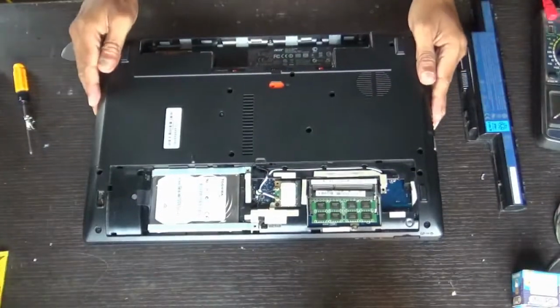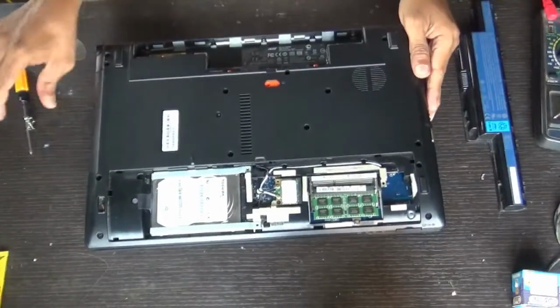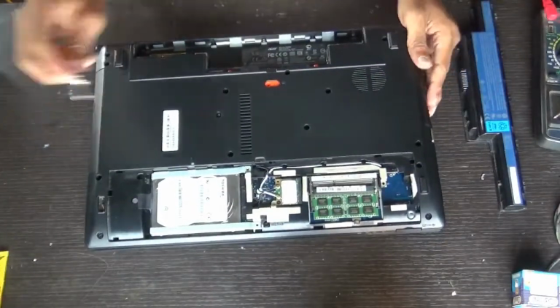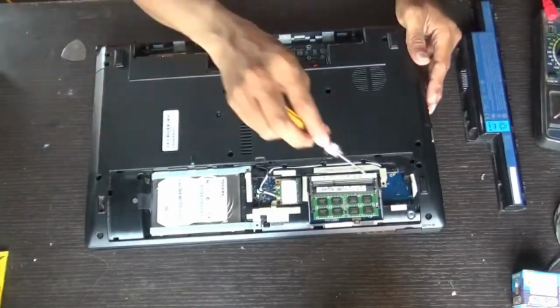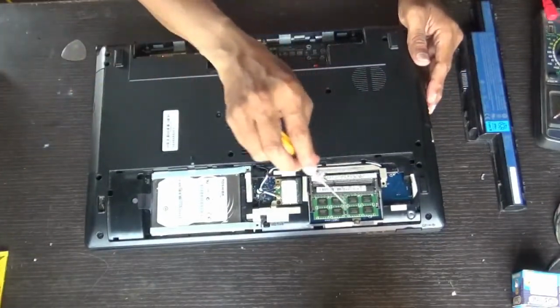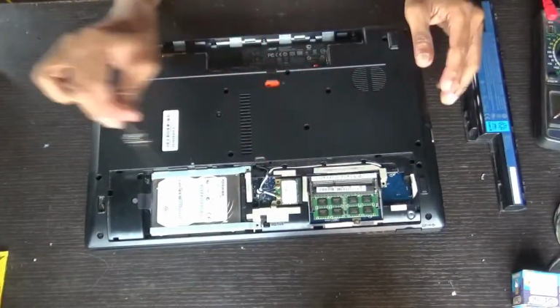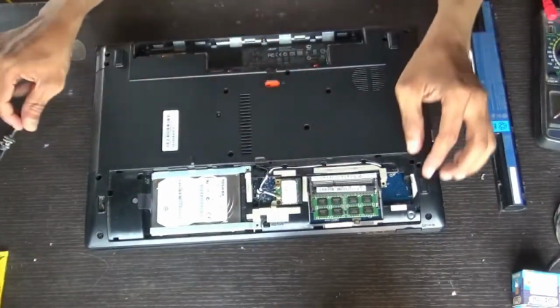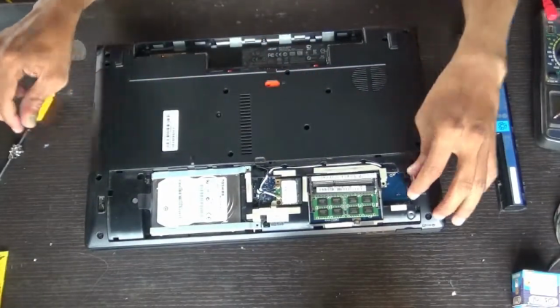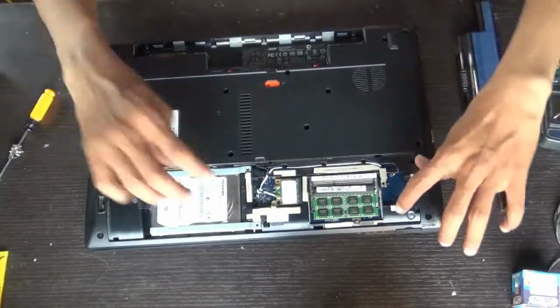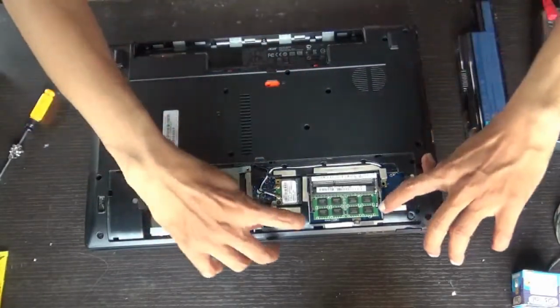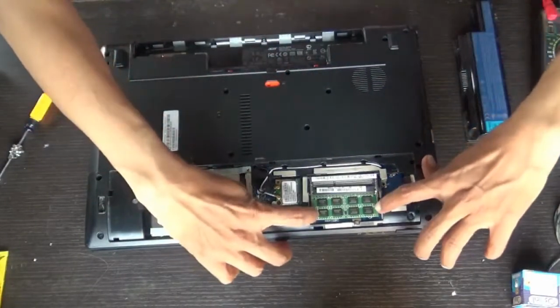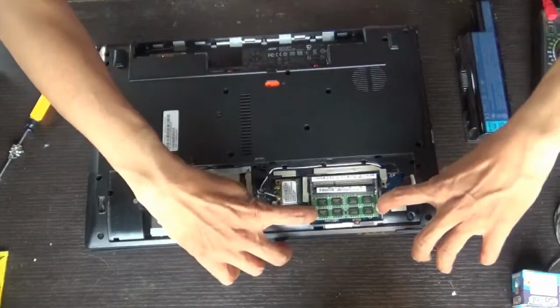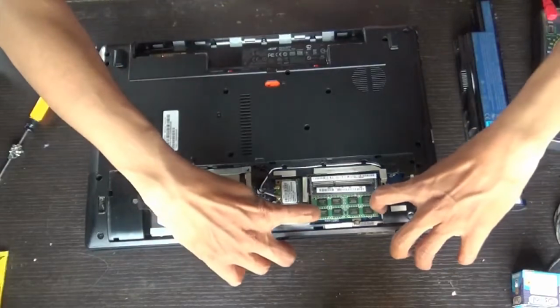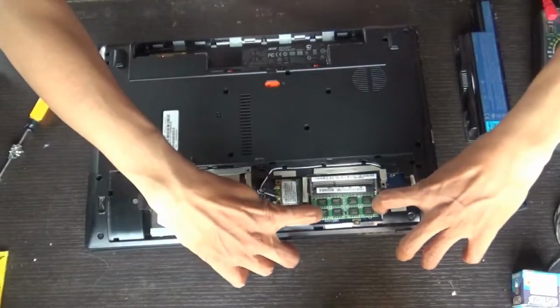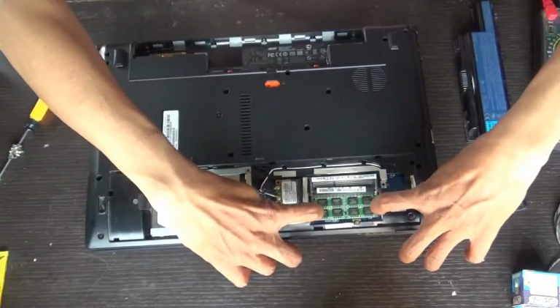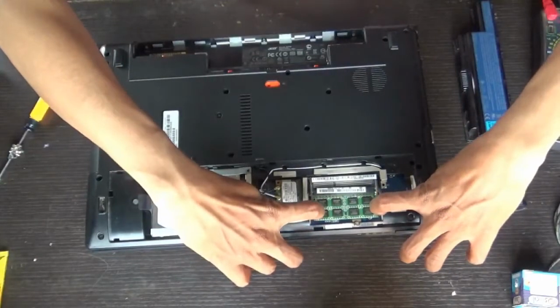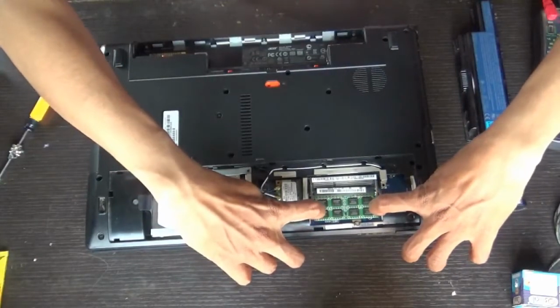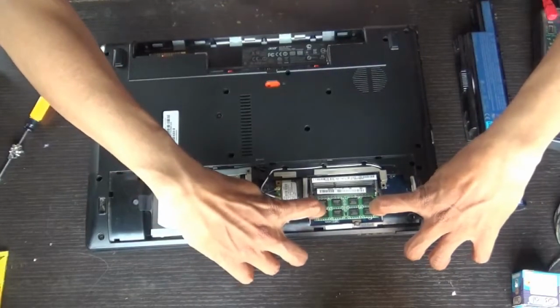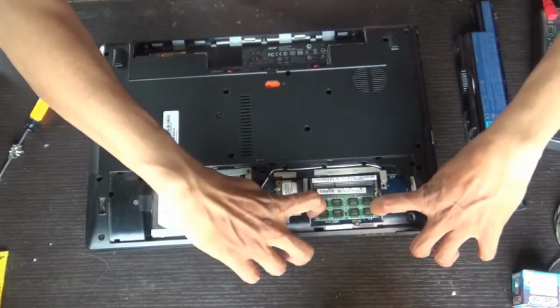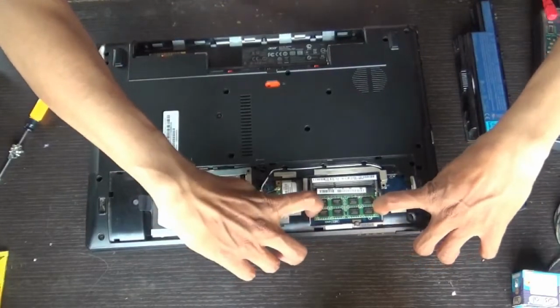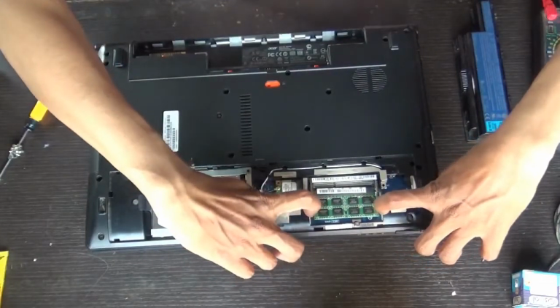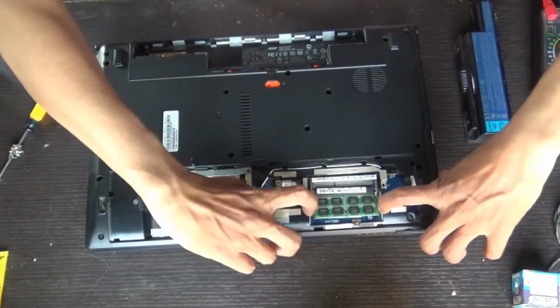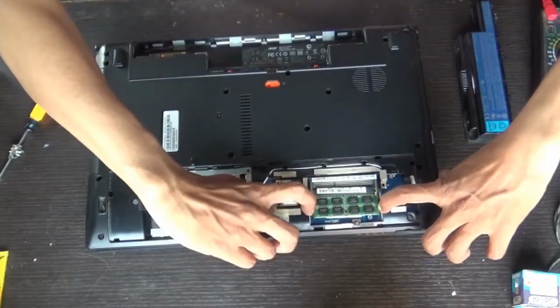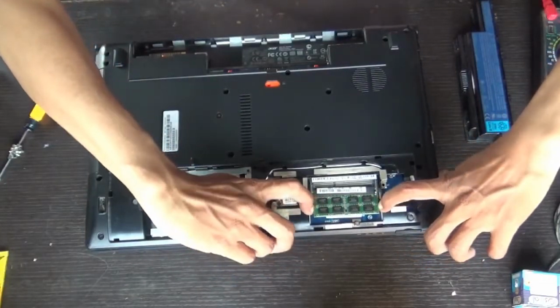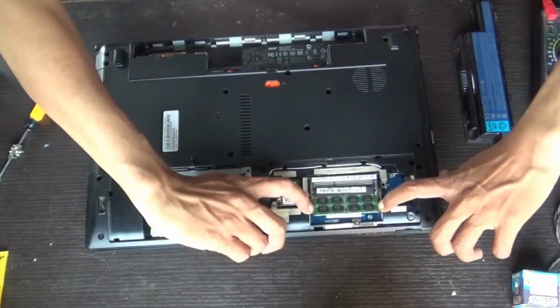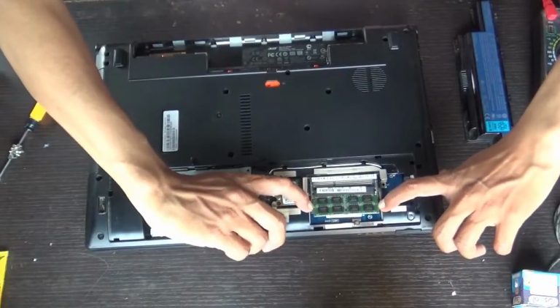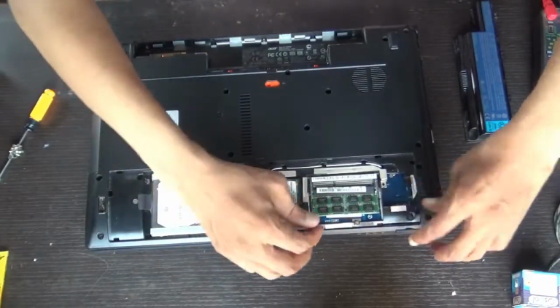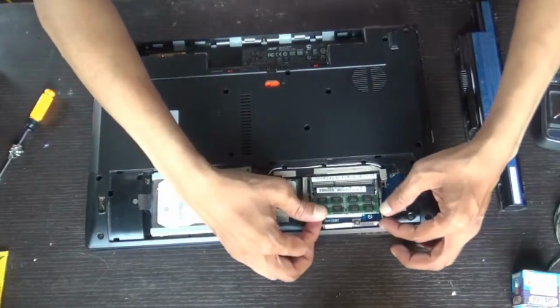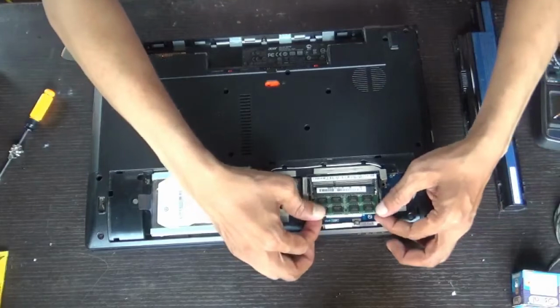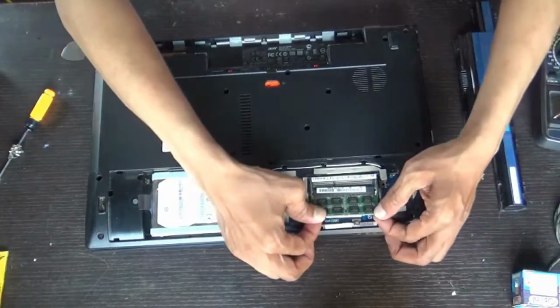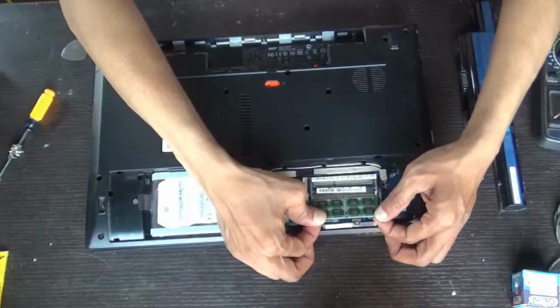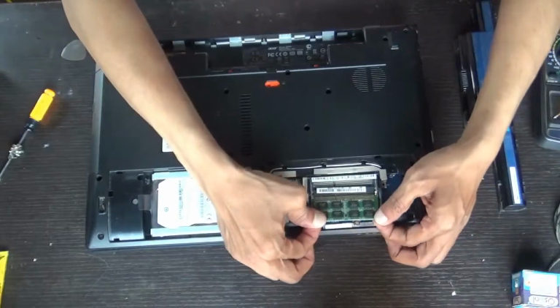Here you can see the RAM. Just widen the locks and the RAM will come up in this way. Just pull it gently.